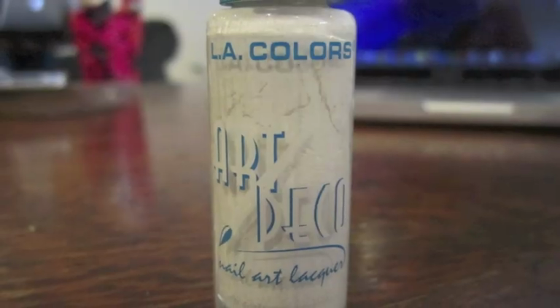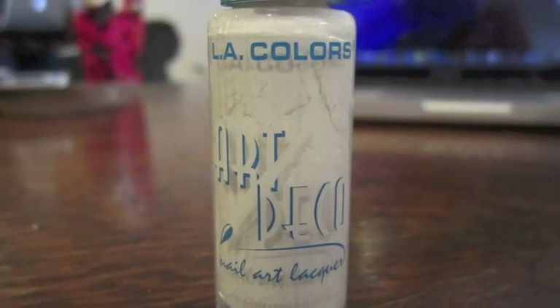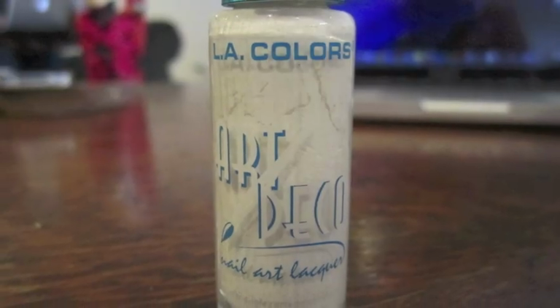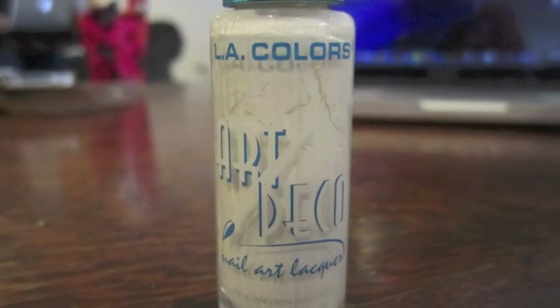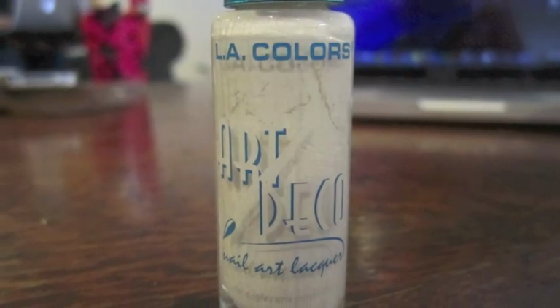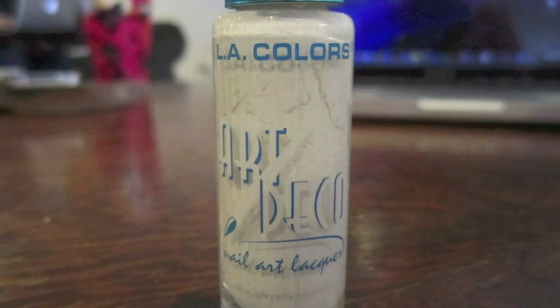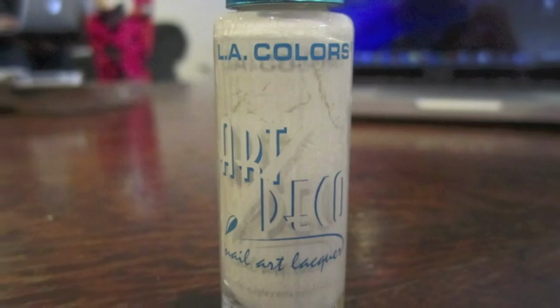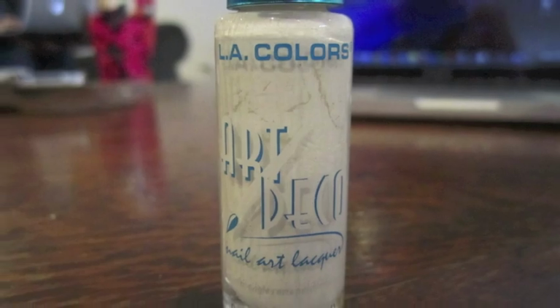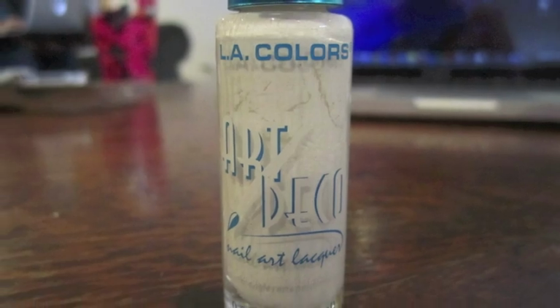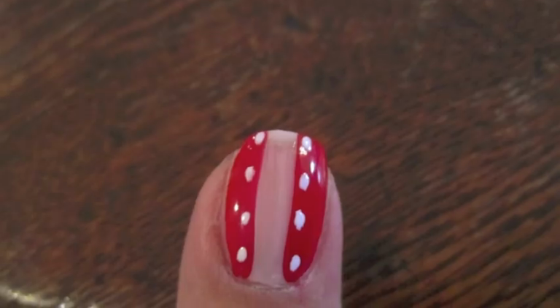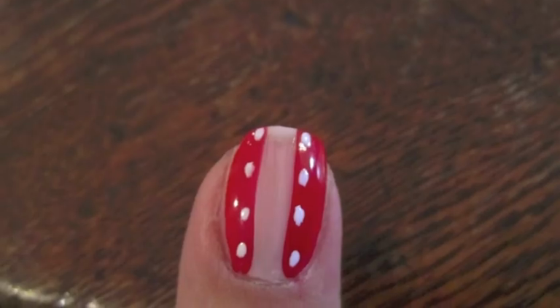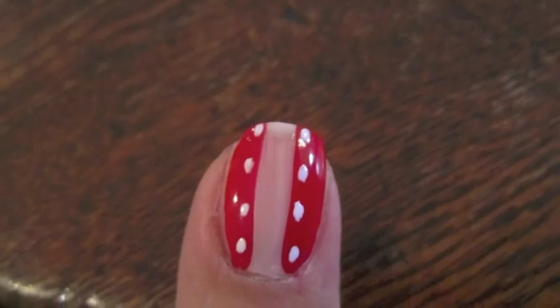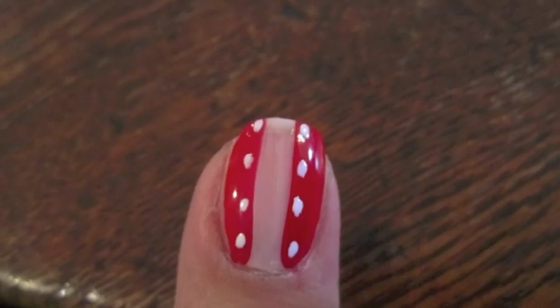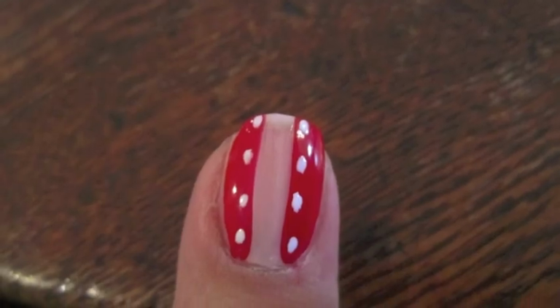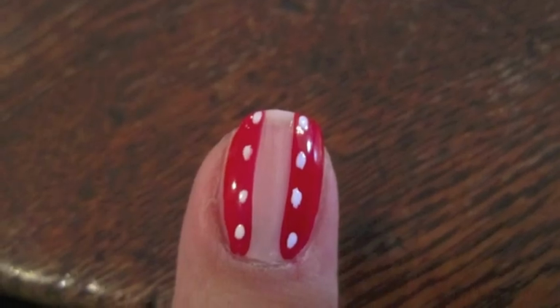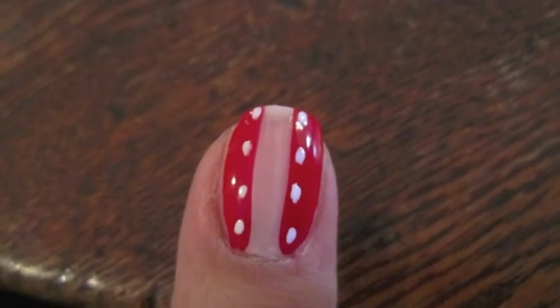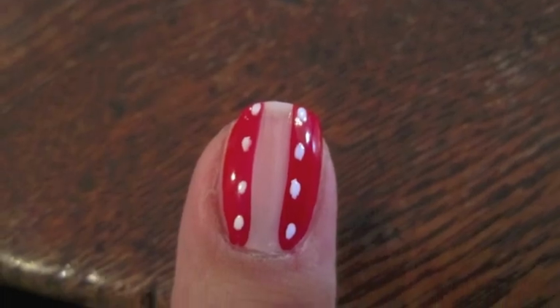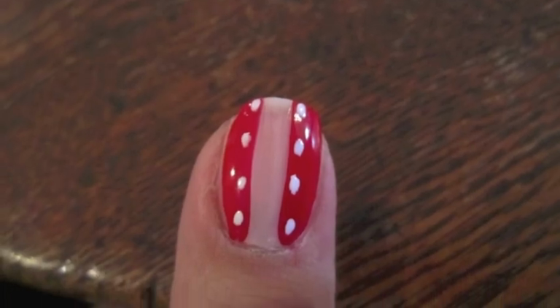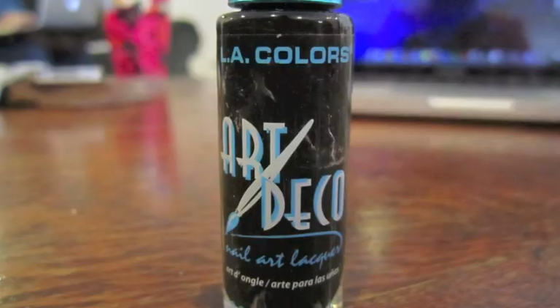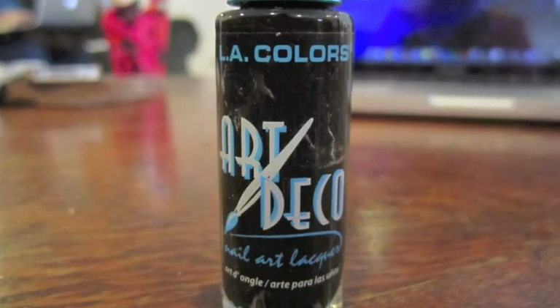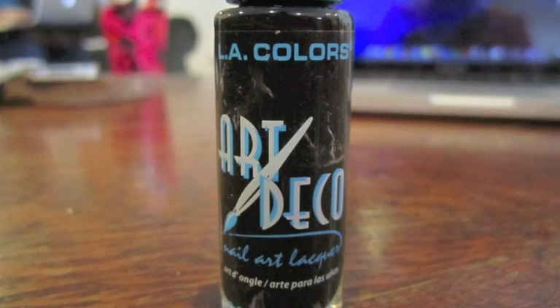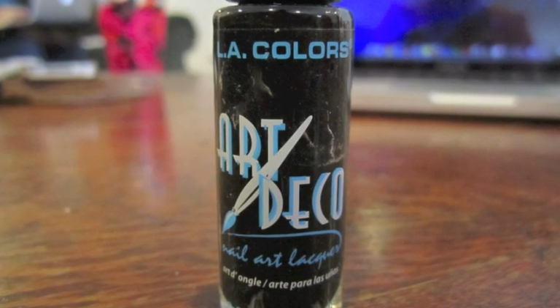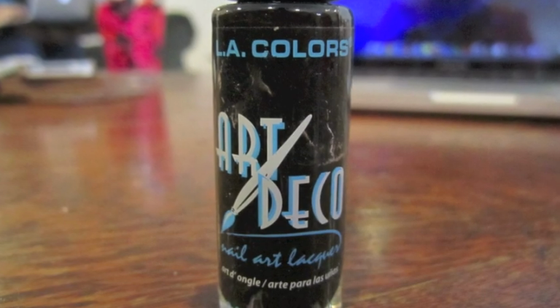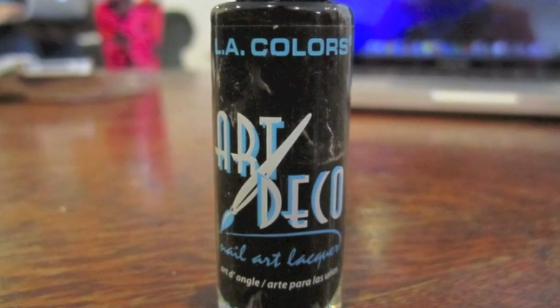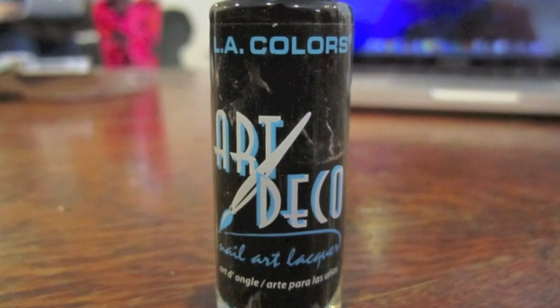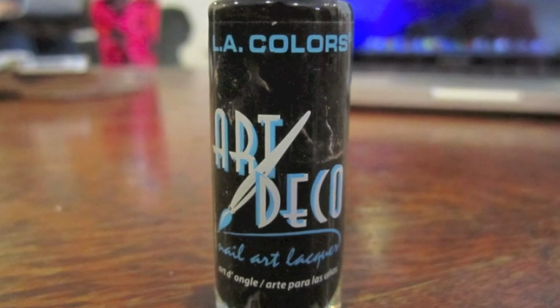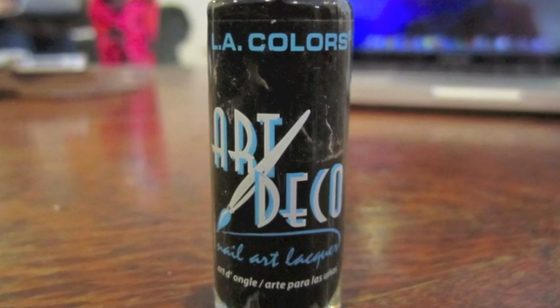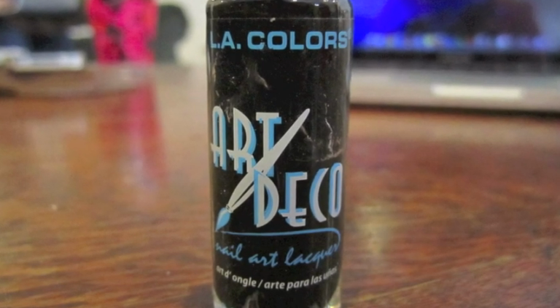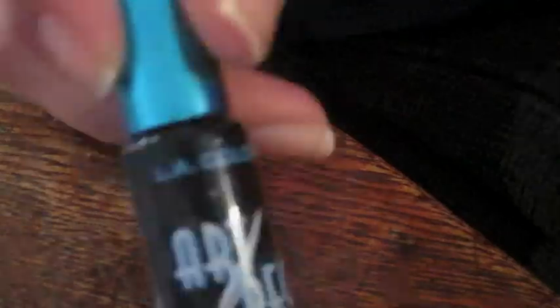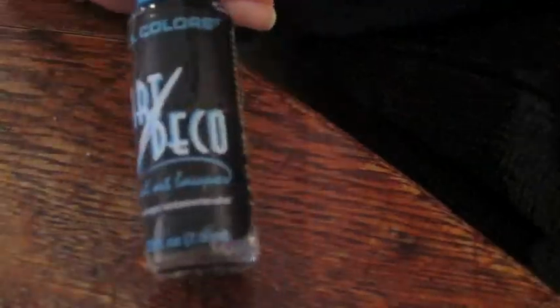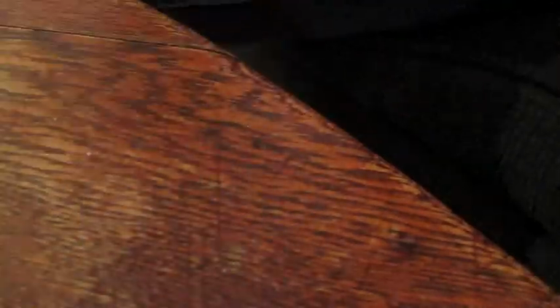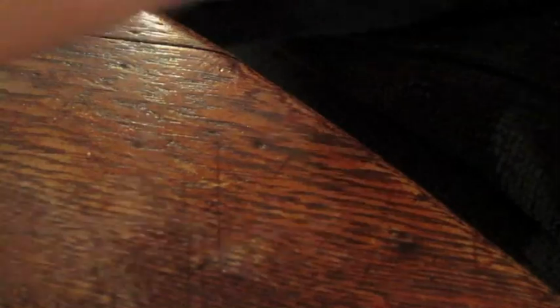With a white nail art polish, I quickly dotted eight dots down the sides of the corset. And lastly, I took a black nail art polish and made the ties that went through the corset.